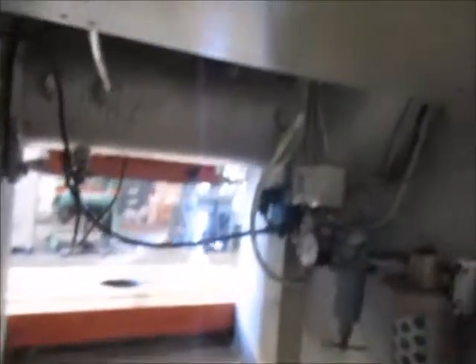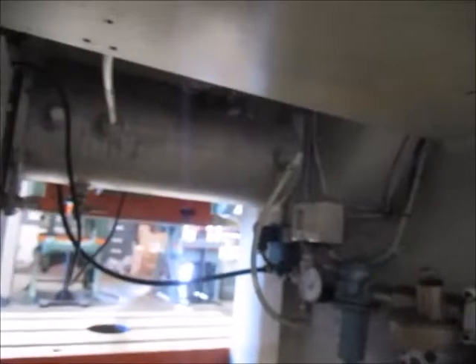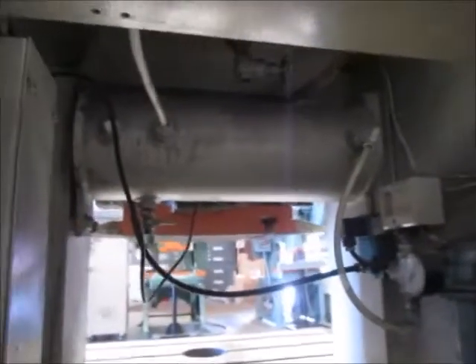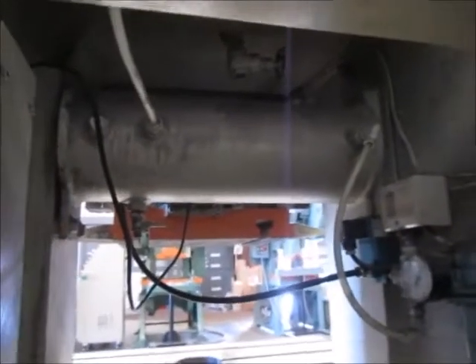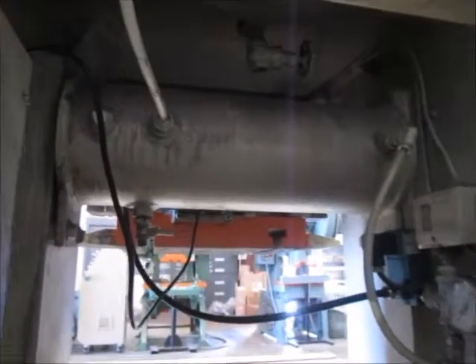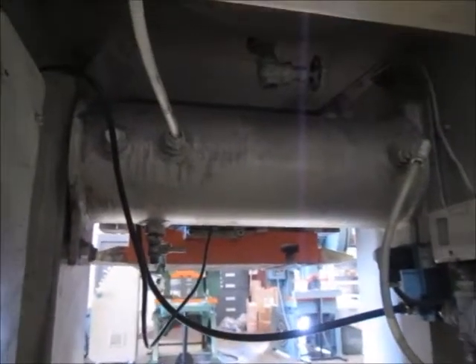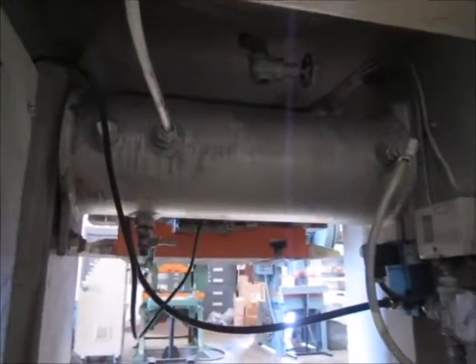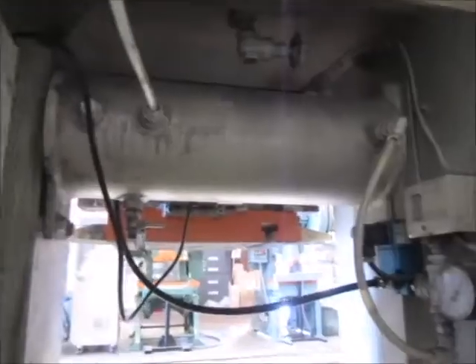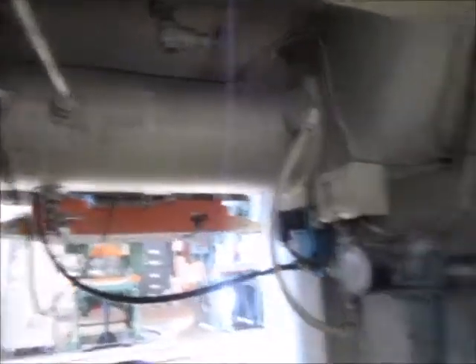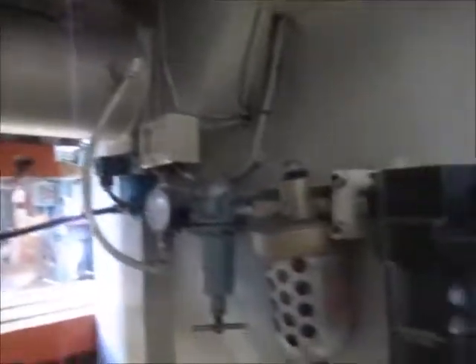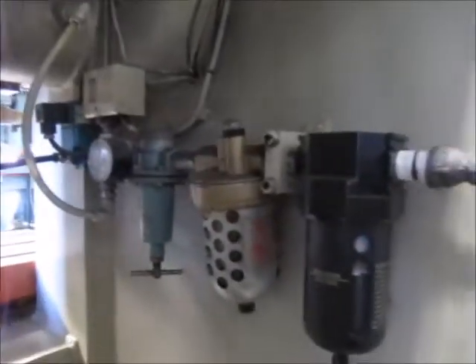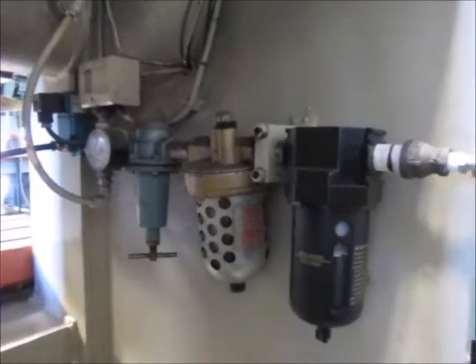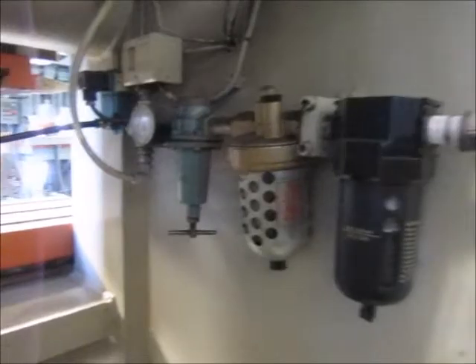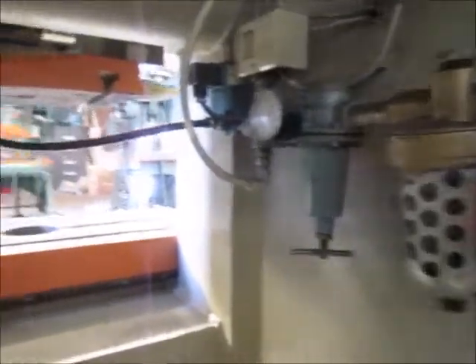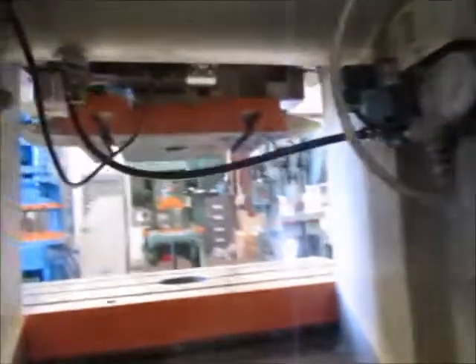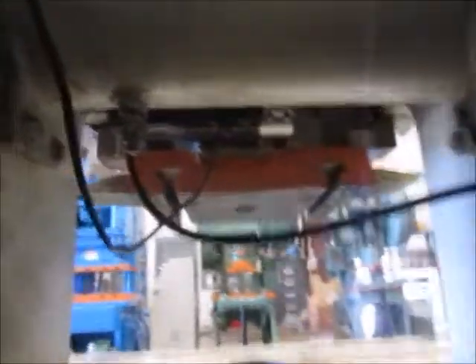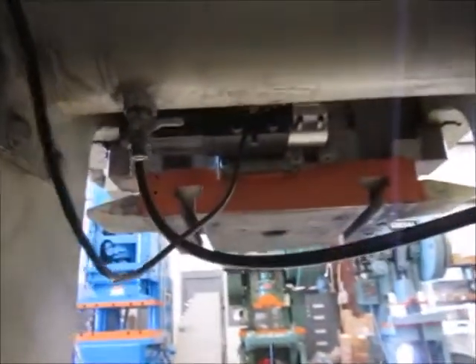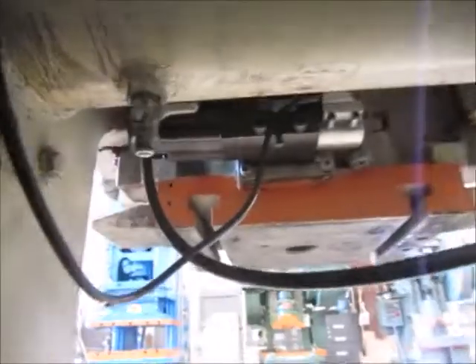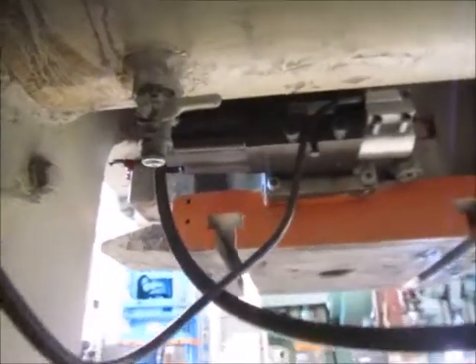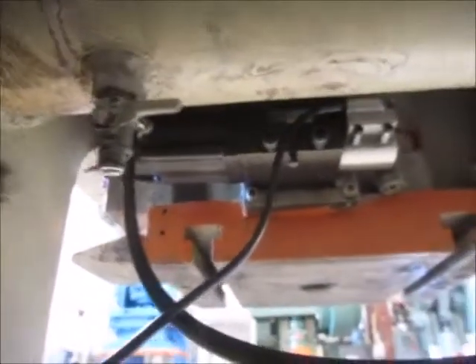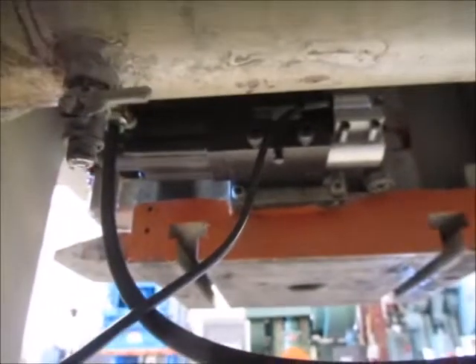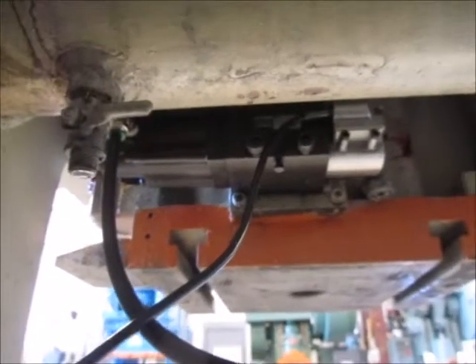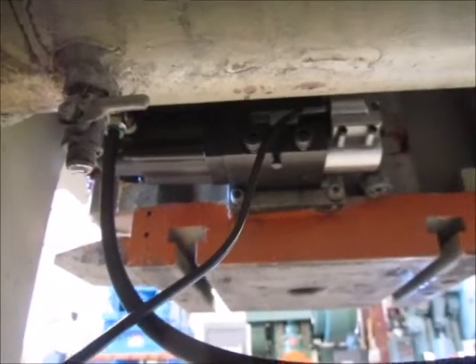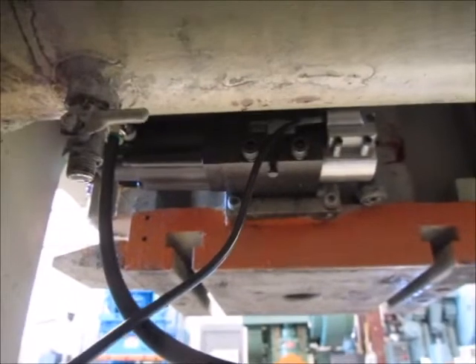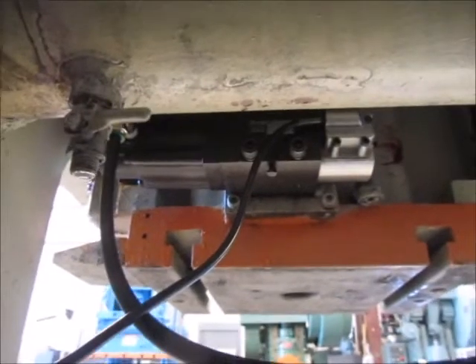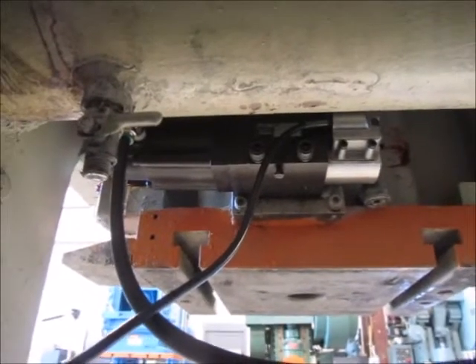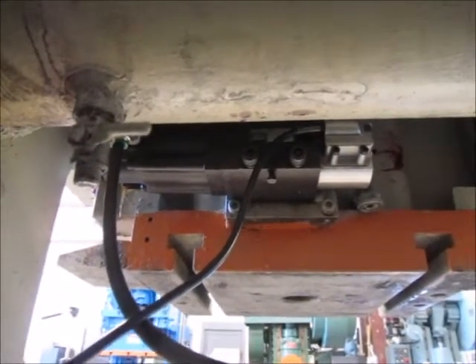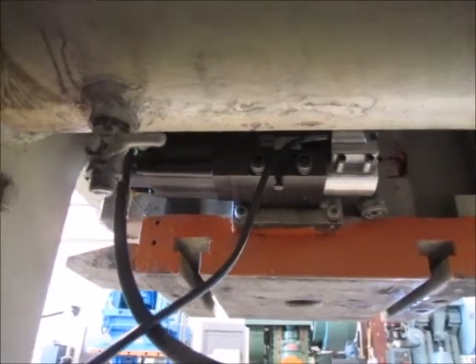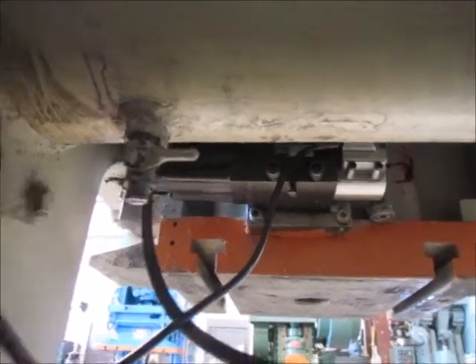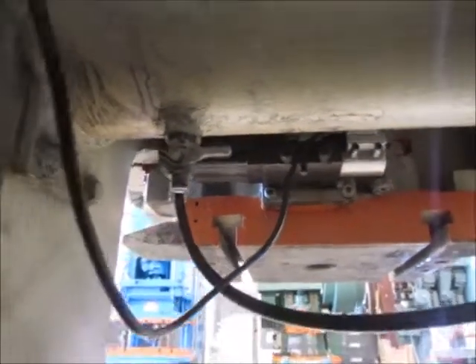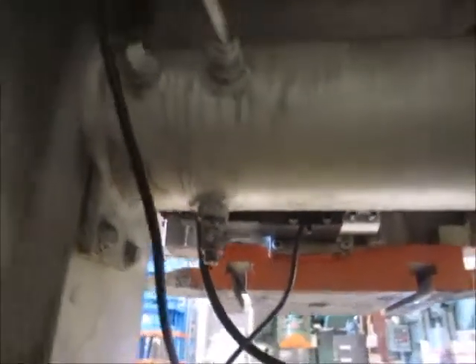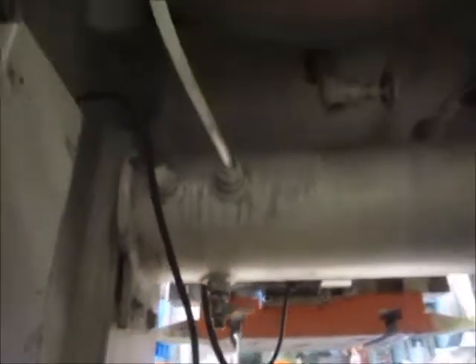Here's an air tank and here's the air inlet. There's also a brand new hydraulic overload pump that's been wired in.